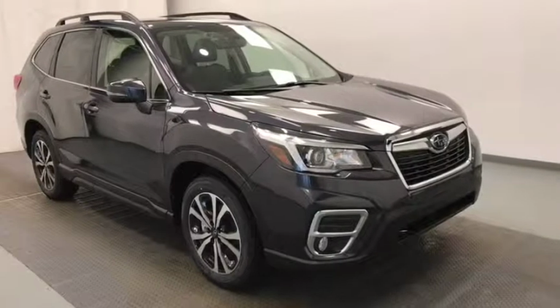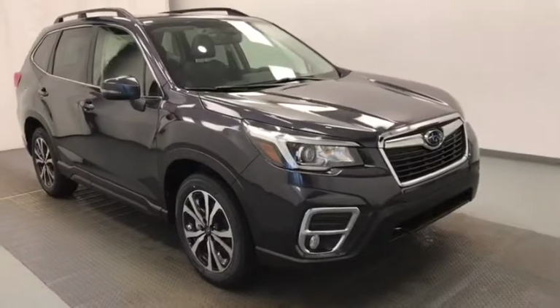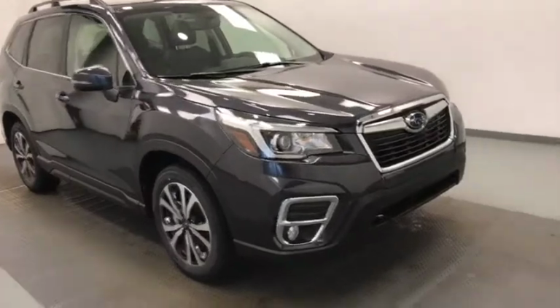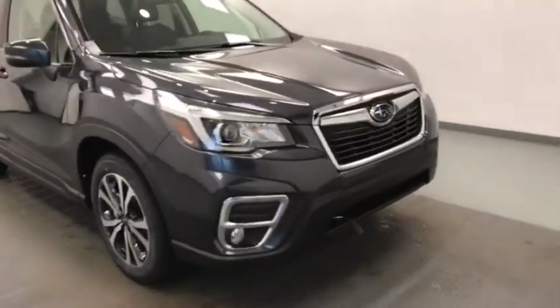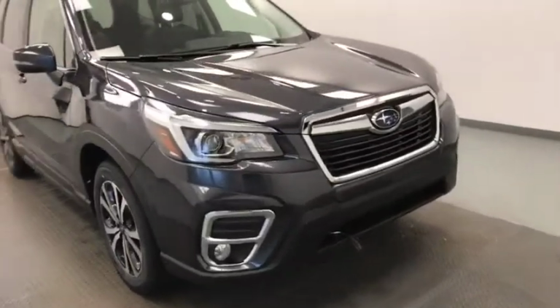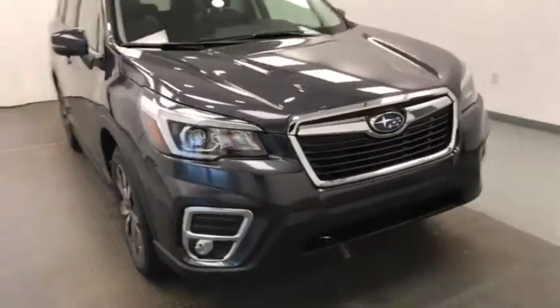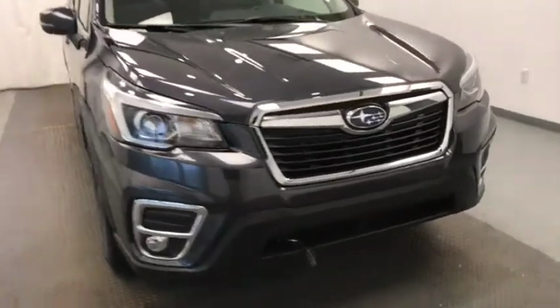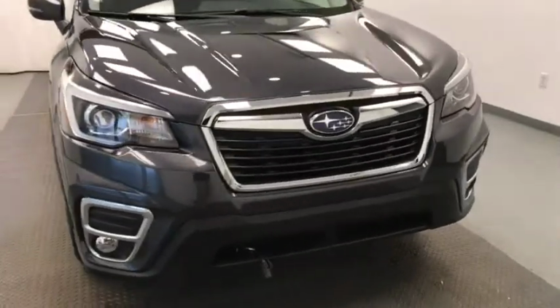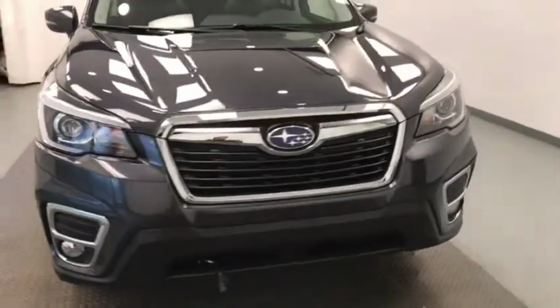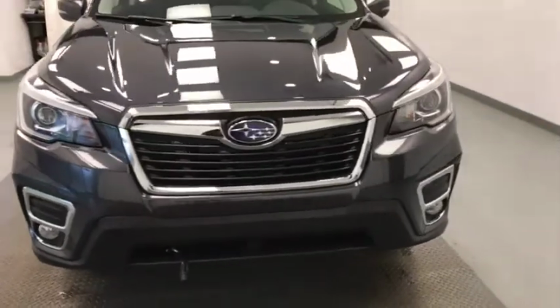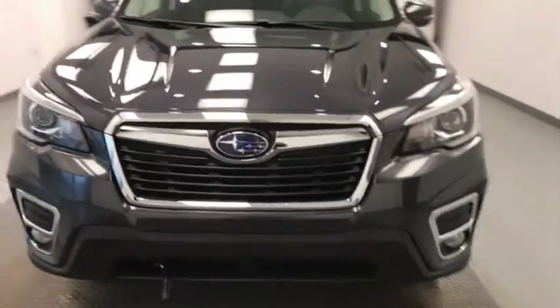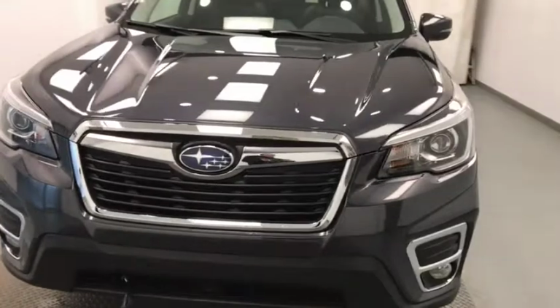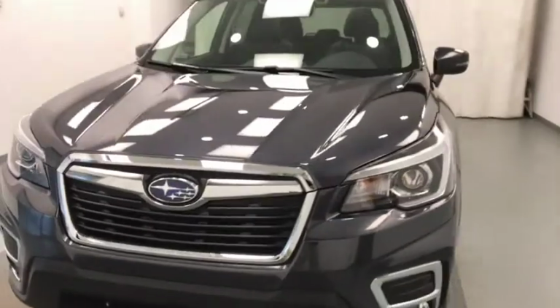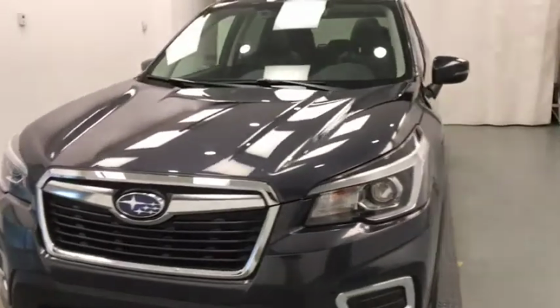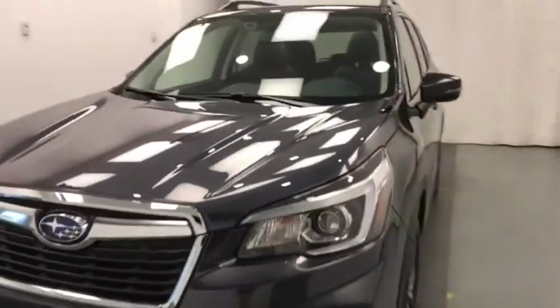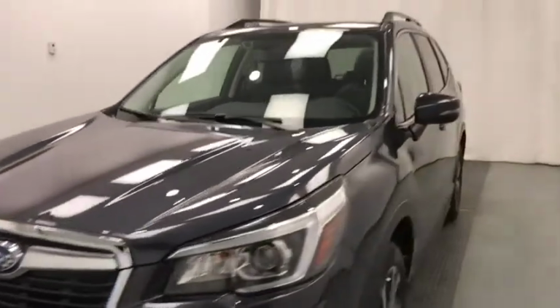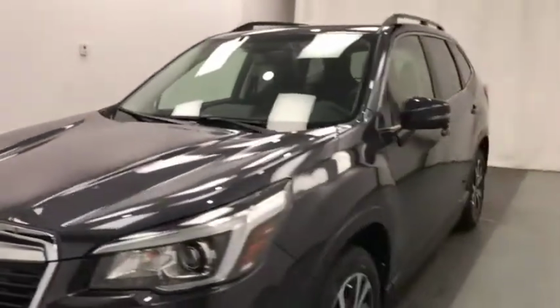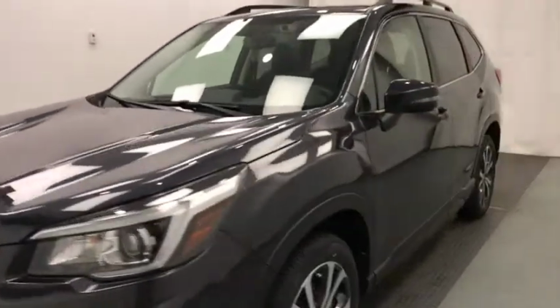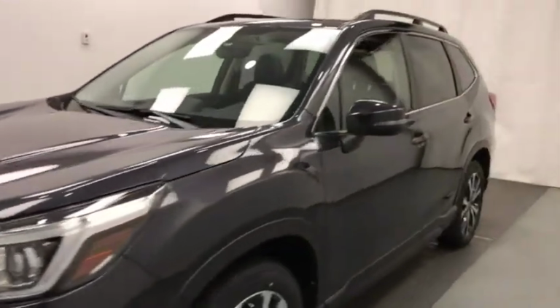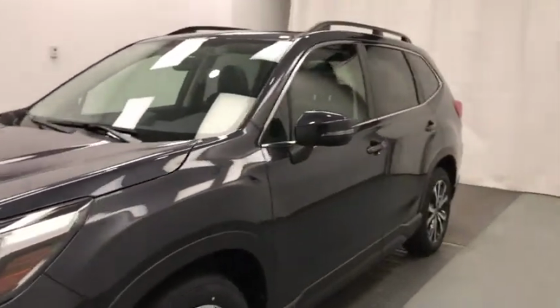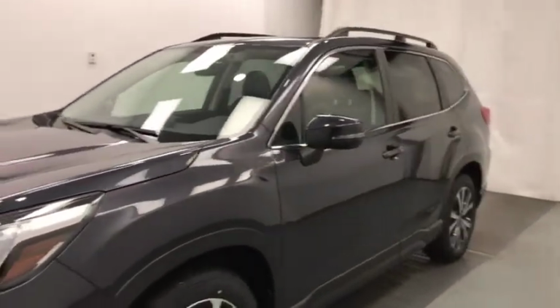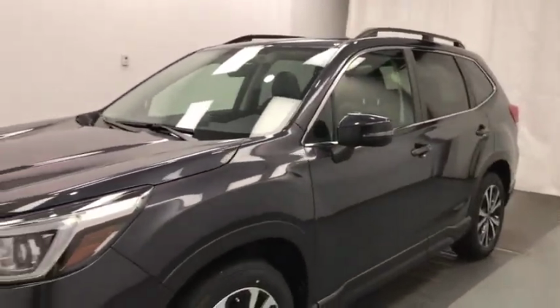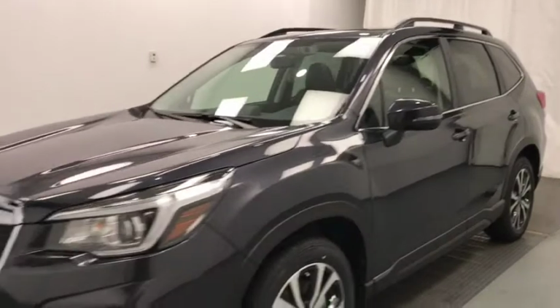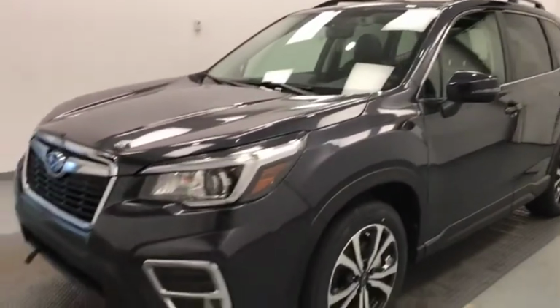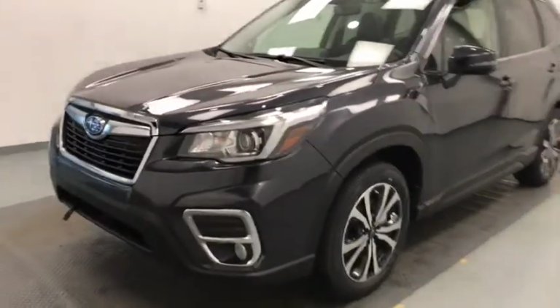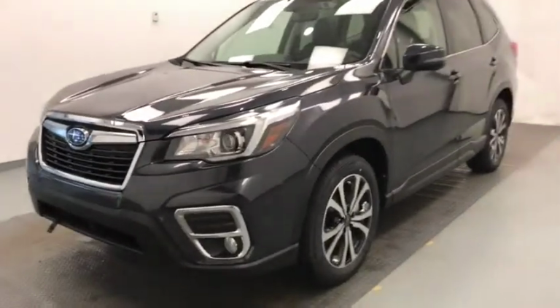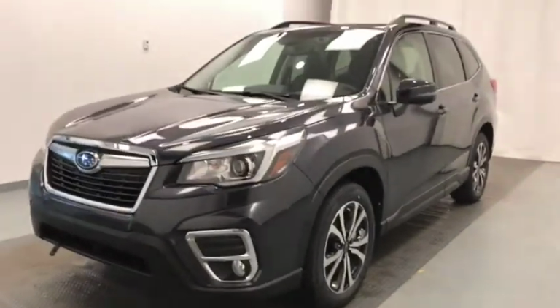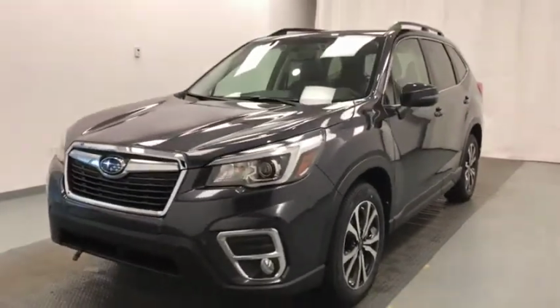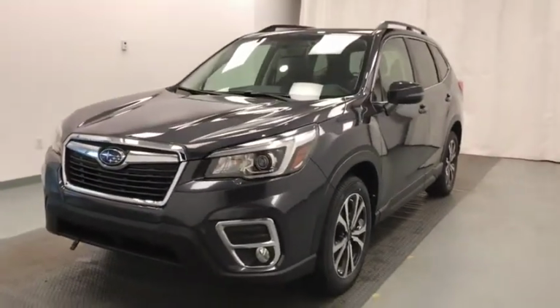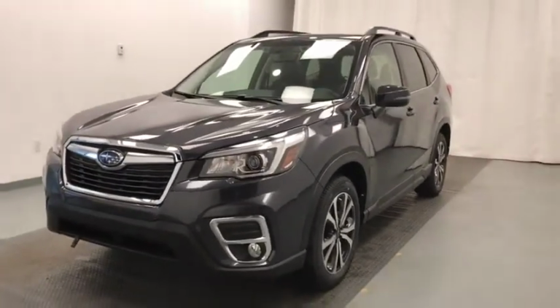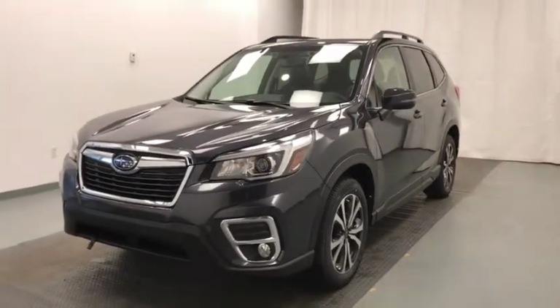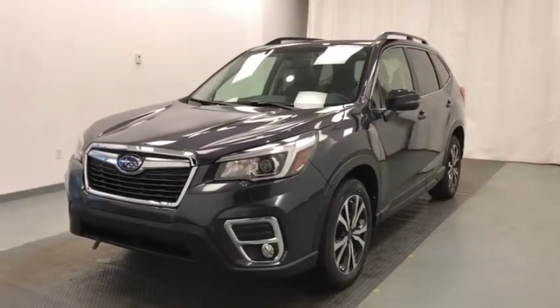Hey folks, today you're looking at stock number 203685, and this is a 2019 Subaru Forester. Our color is dark gray metallic.